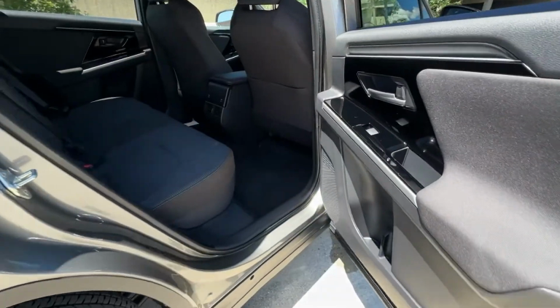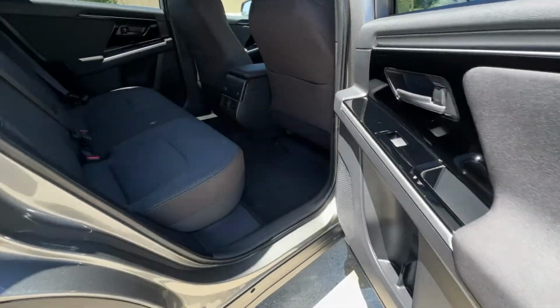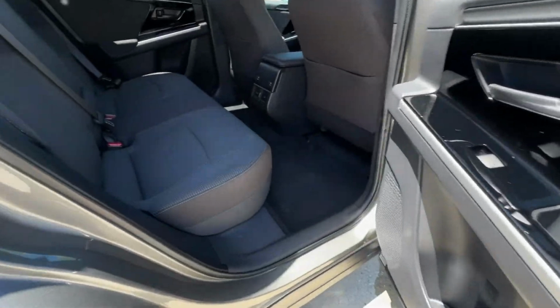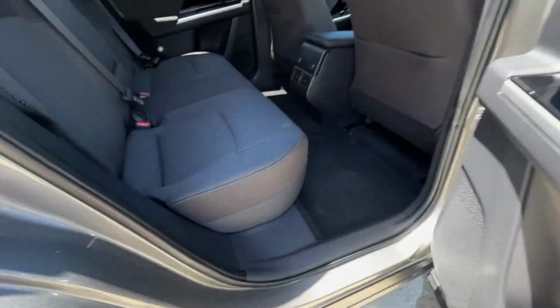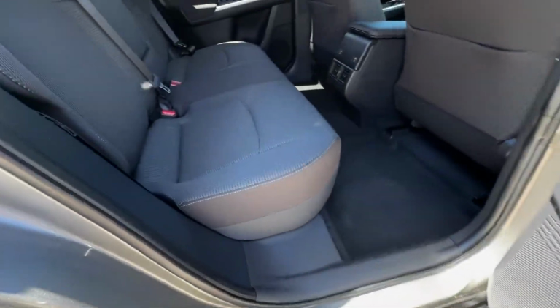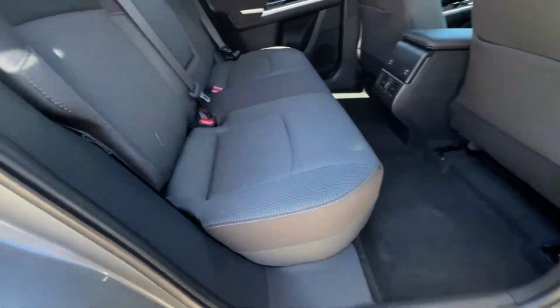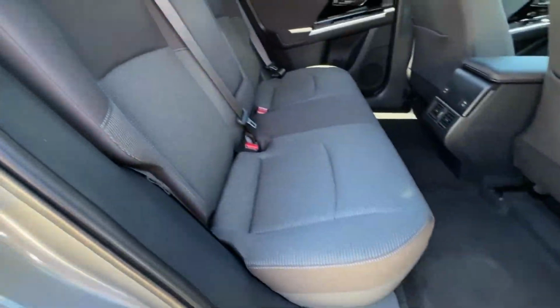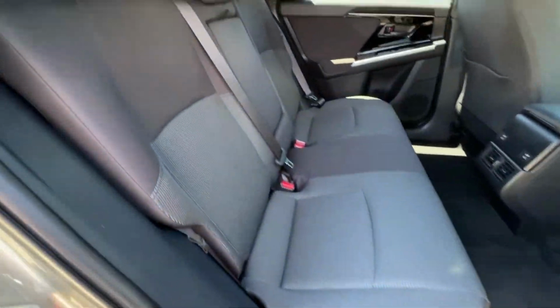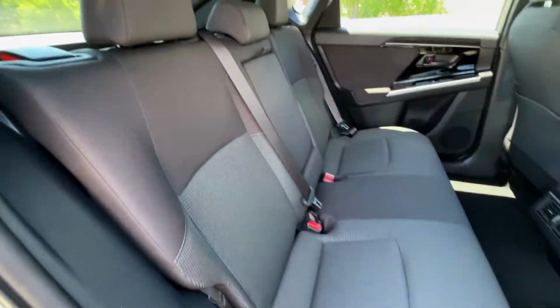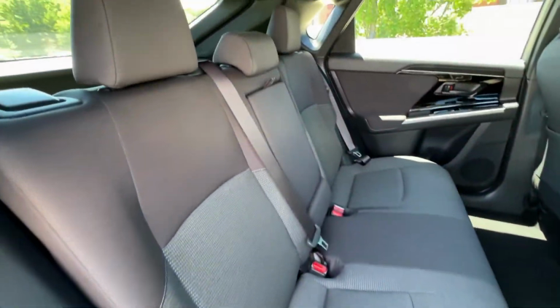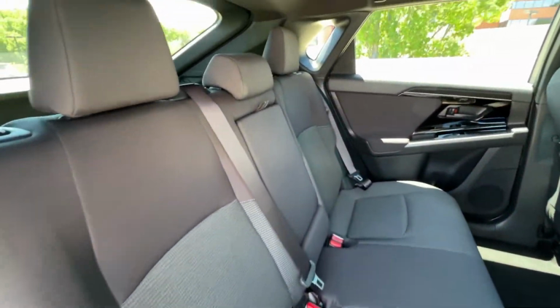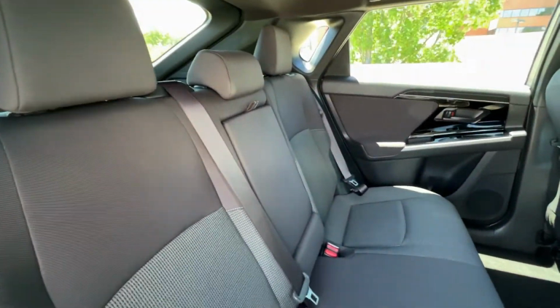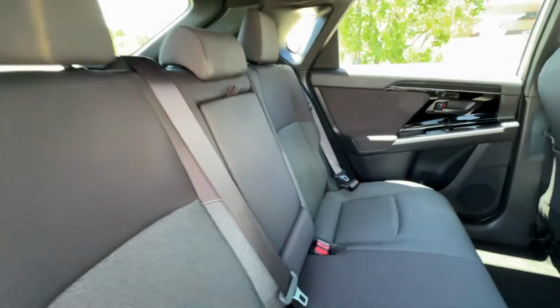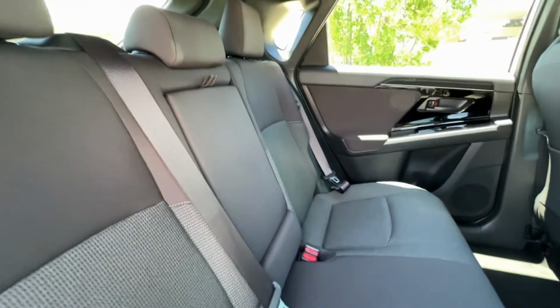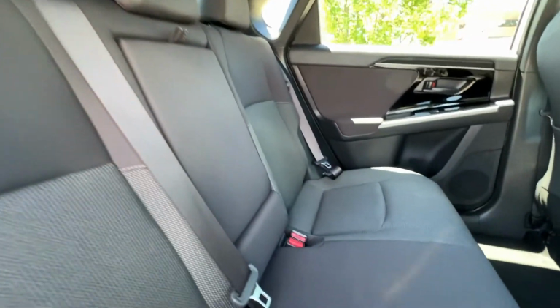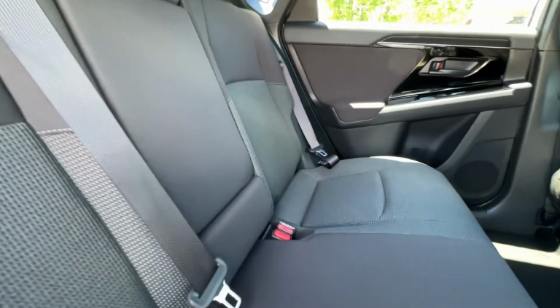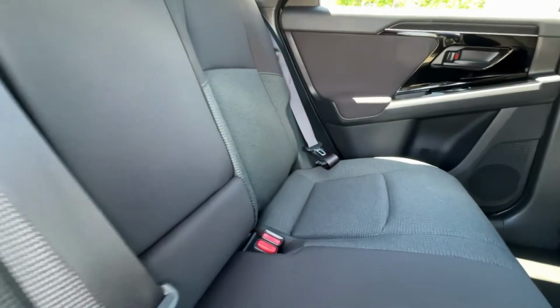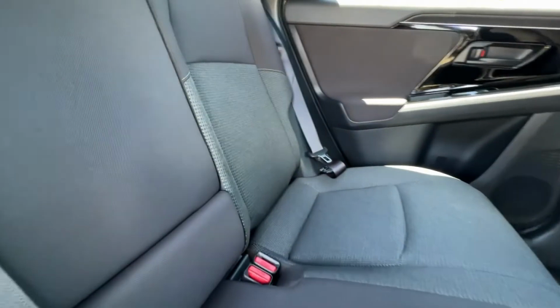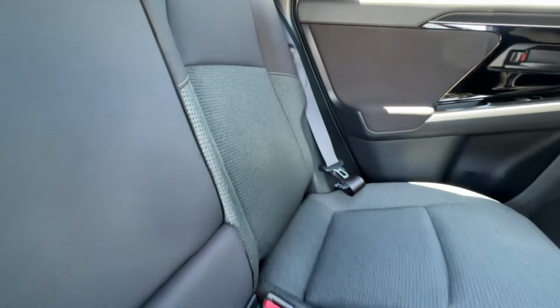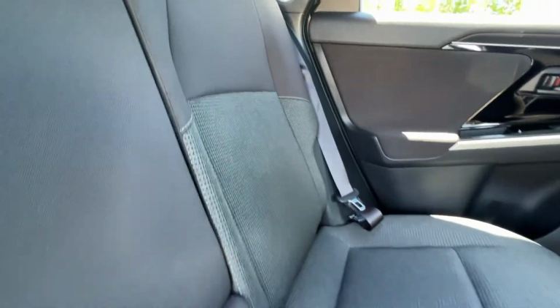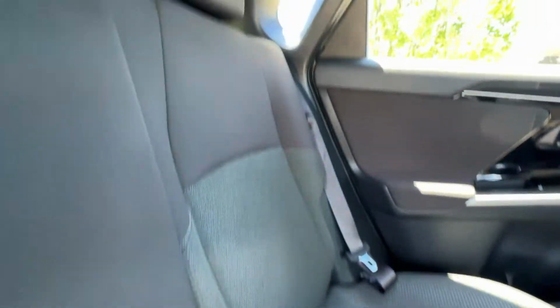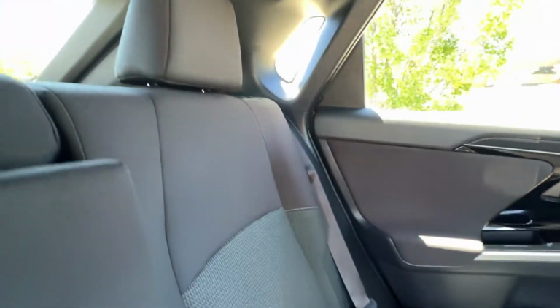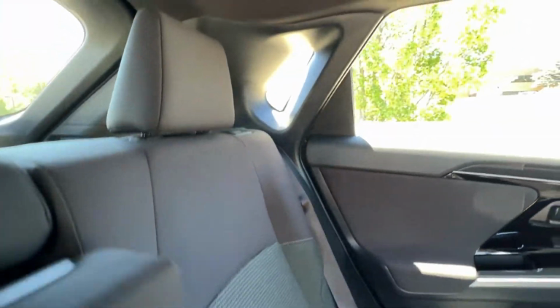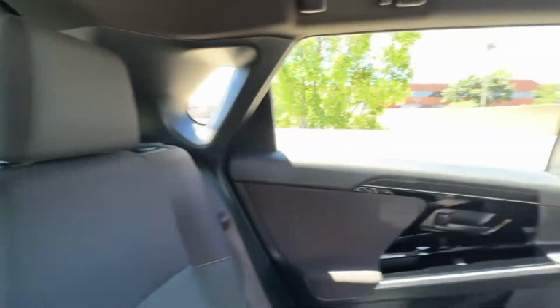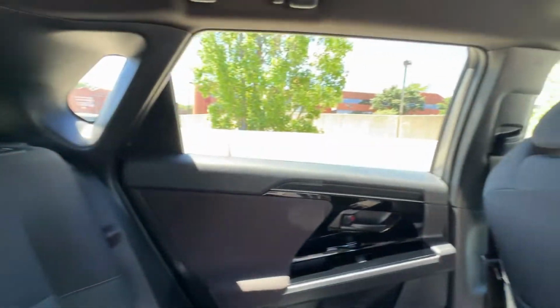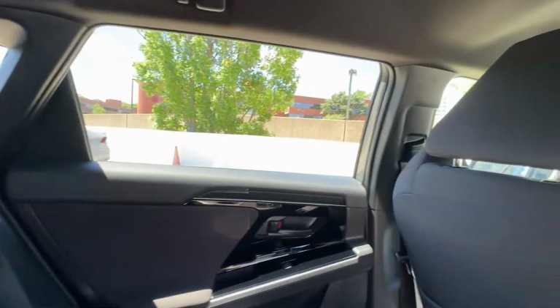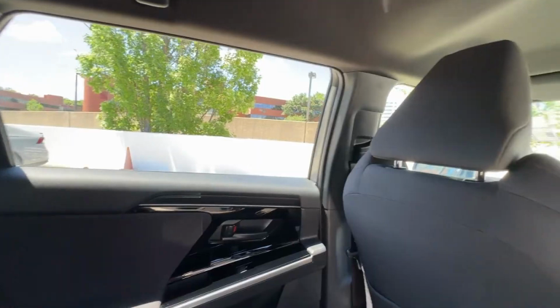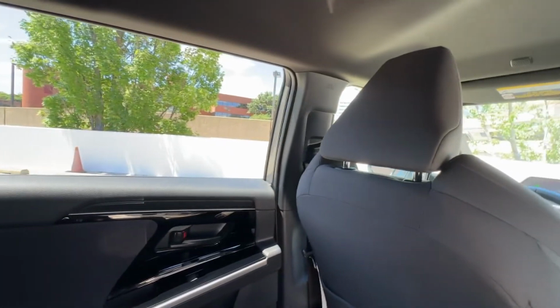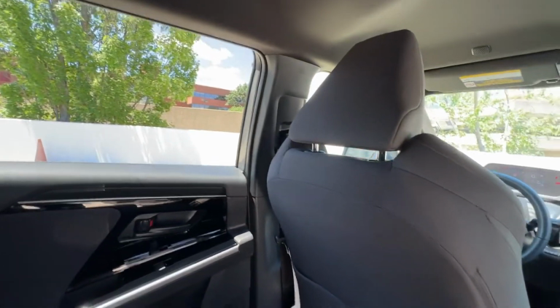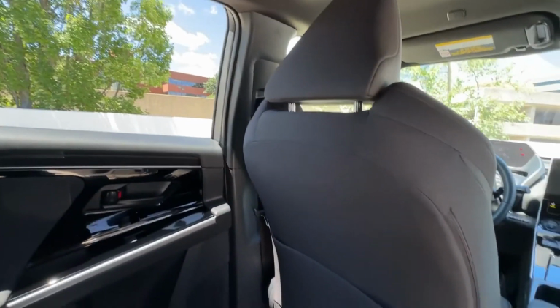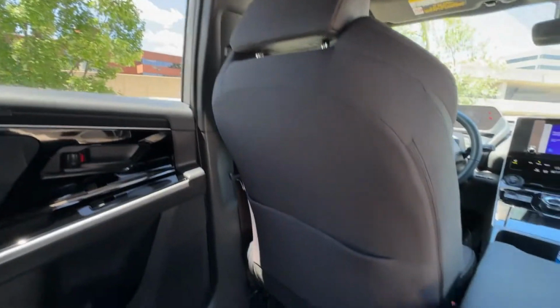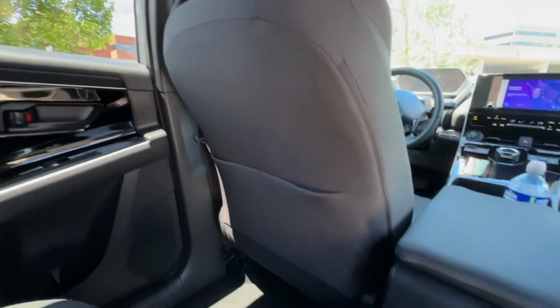Feel relaxed and ready for whatever the road has in store in this adventure-seeking Solterra. Treat yourself to a test drive today — our staff will toss you the keys and give you an outstanding customer experience.